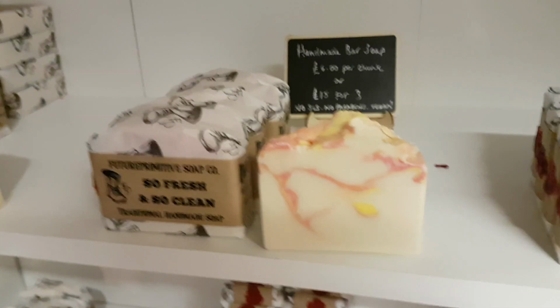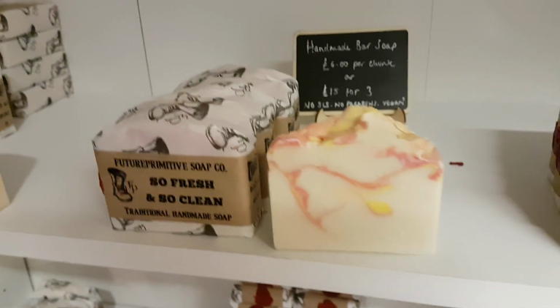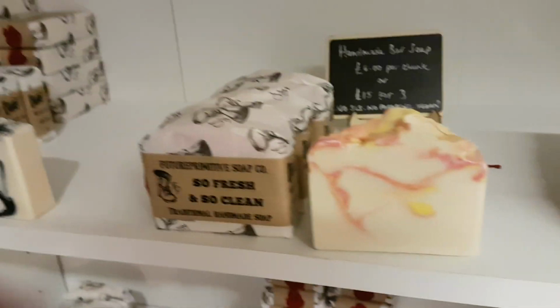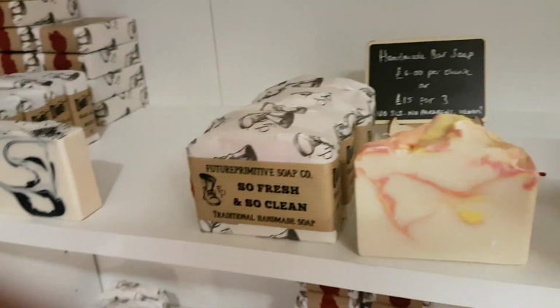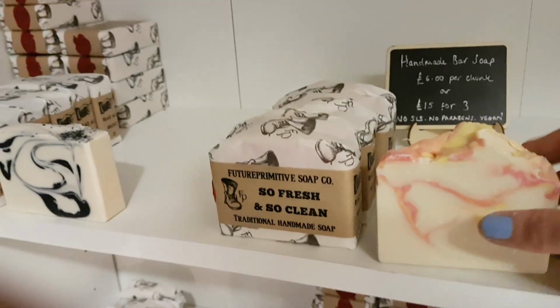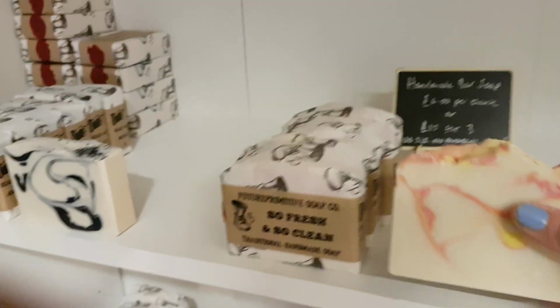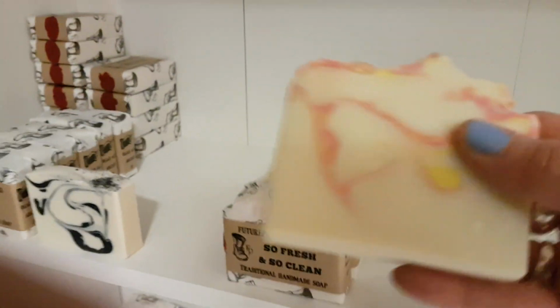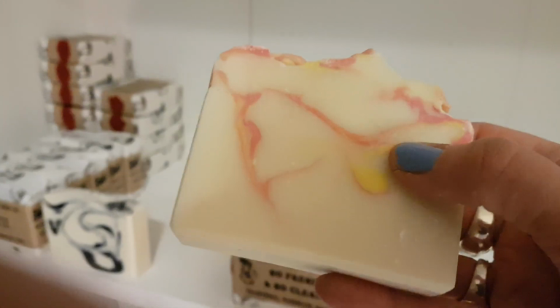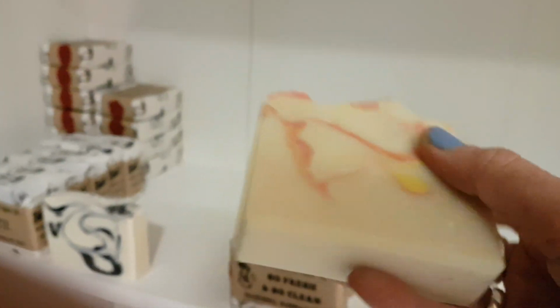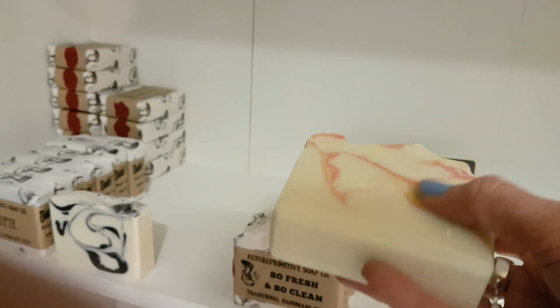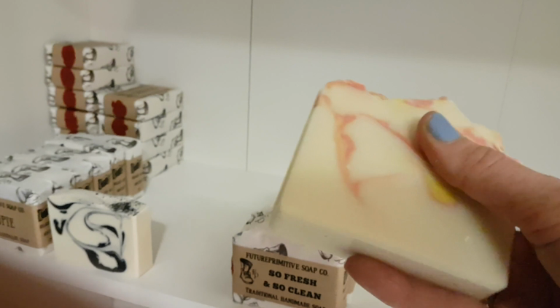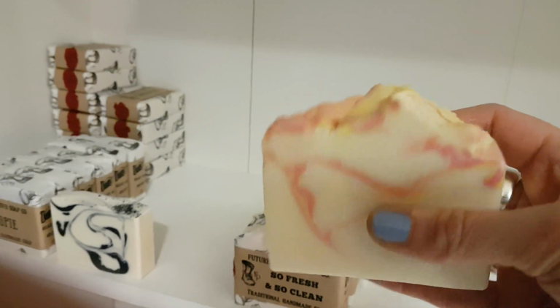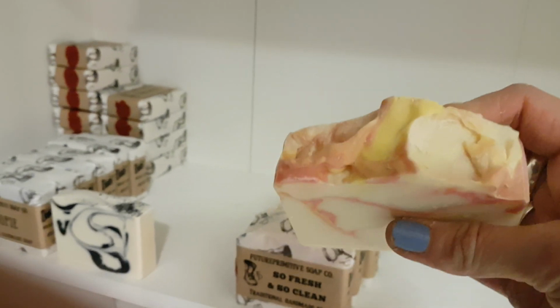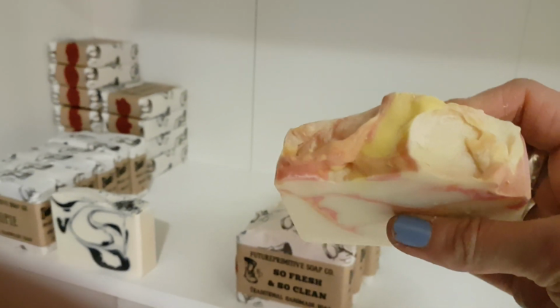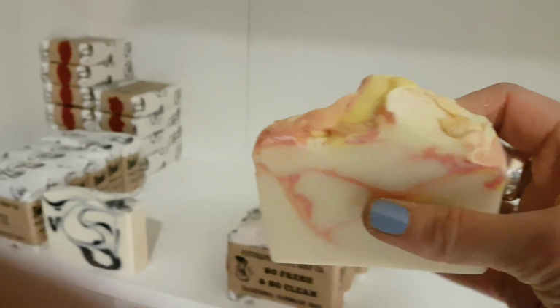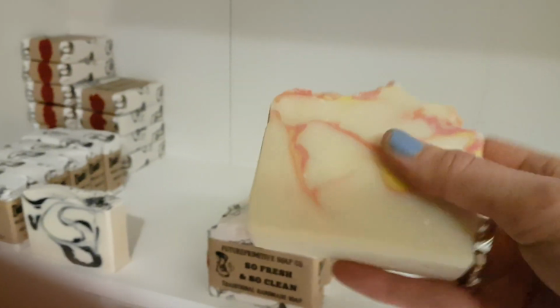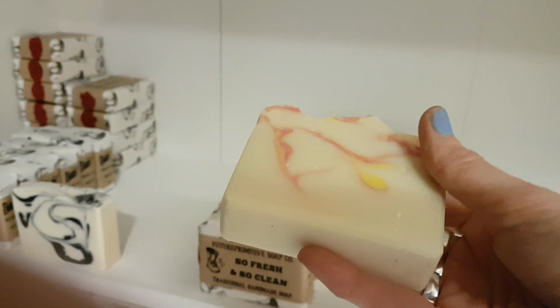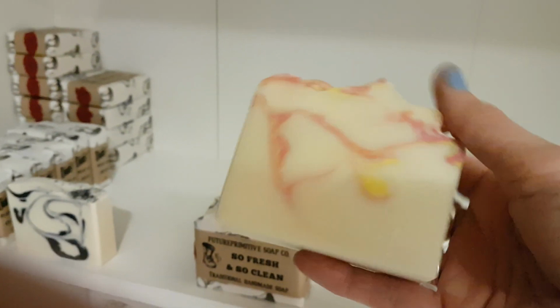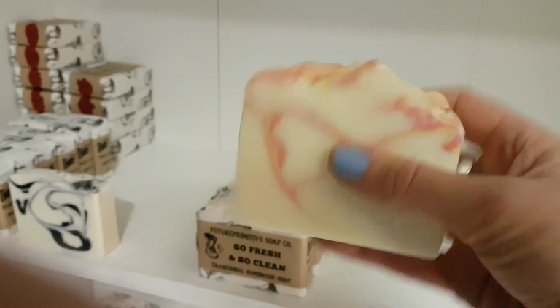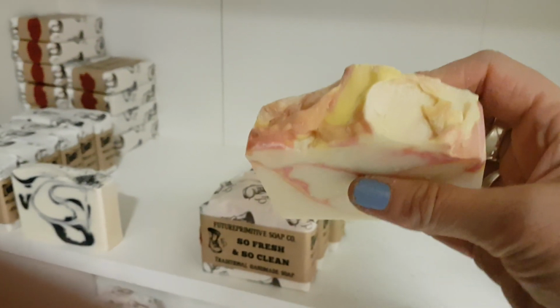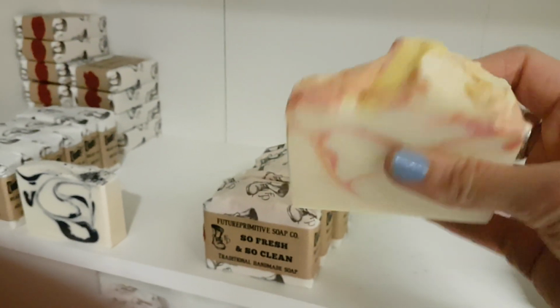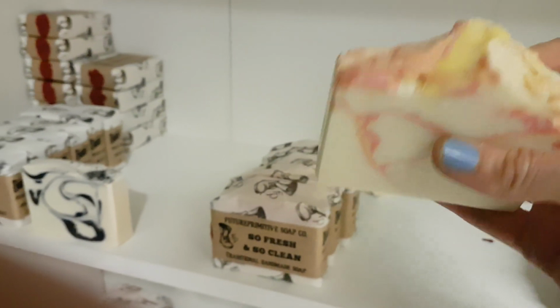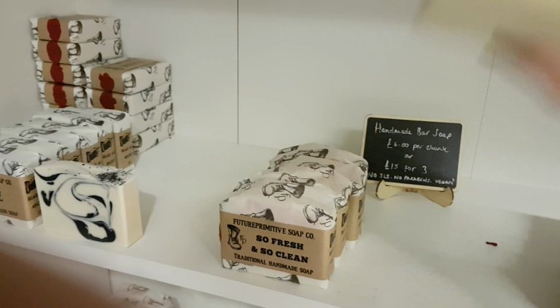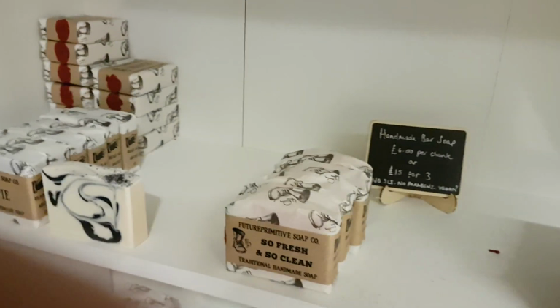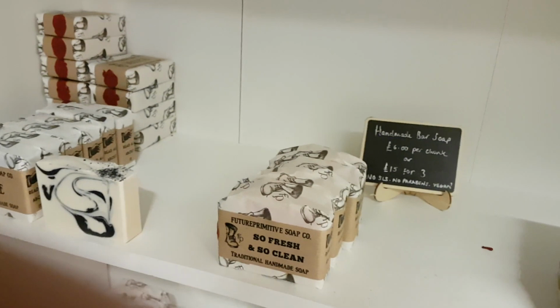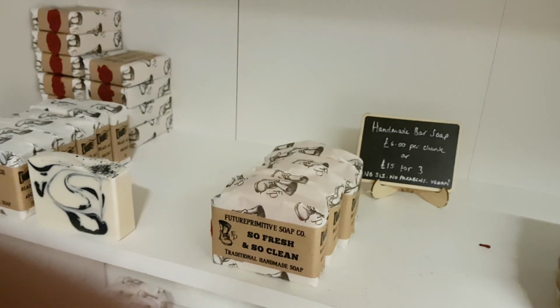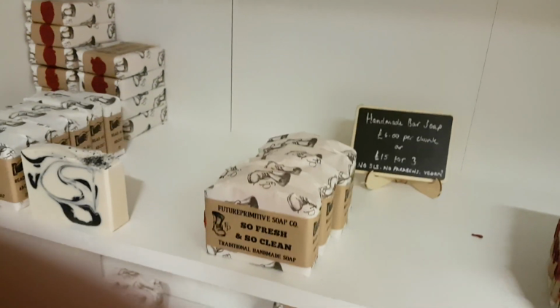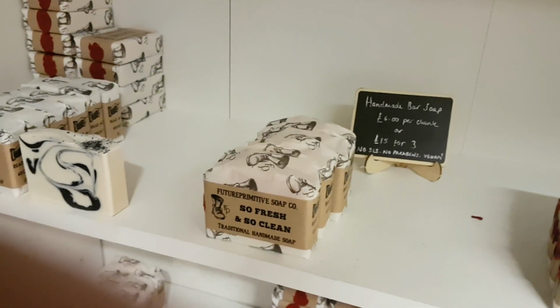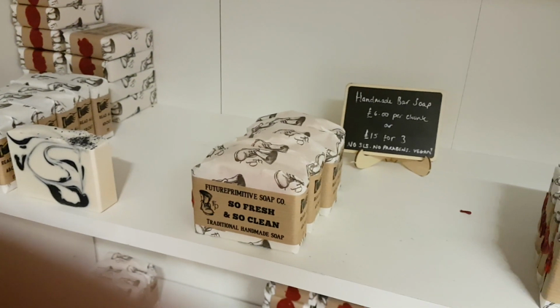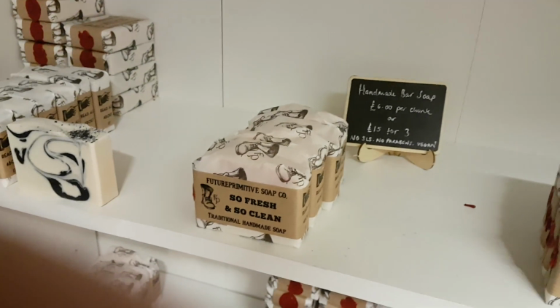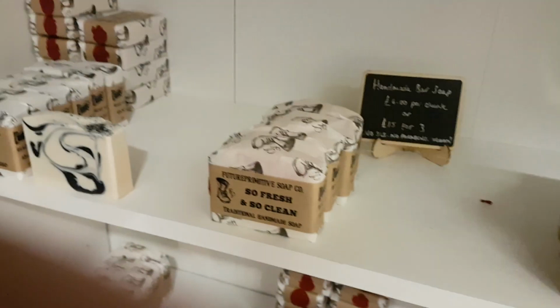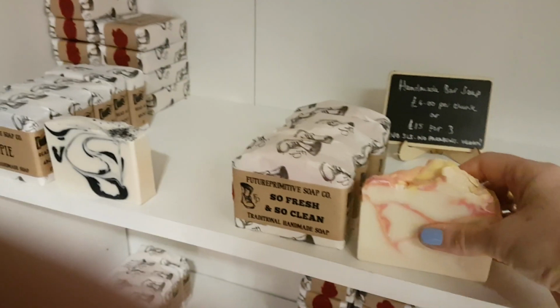Next up is So Fresh and So Clean. This is the one I made — Ruby Ruby Ruby, that was it. So I named it So Fresh and So Clean because that's exactly what it smells like.